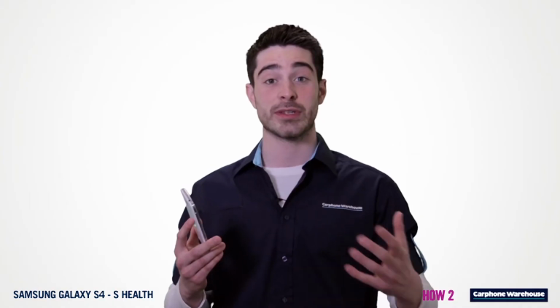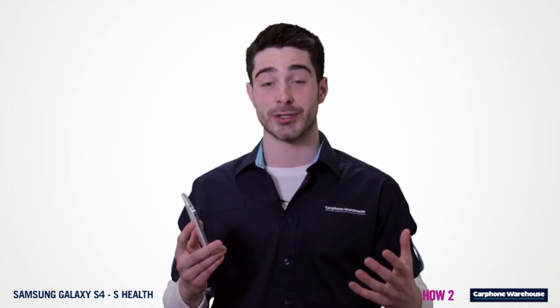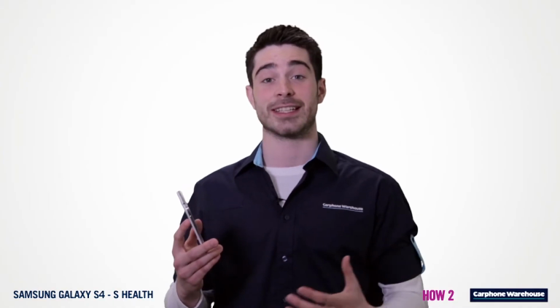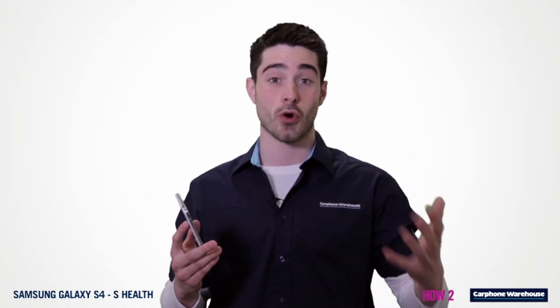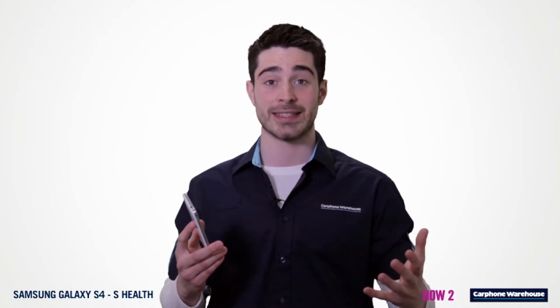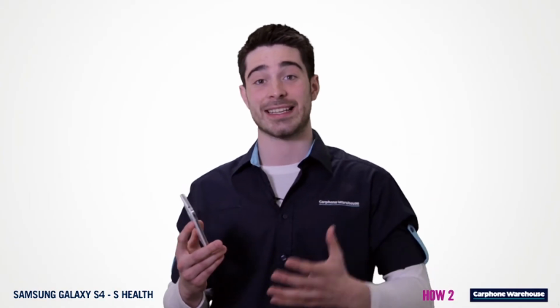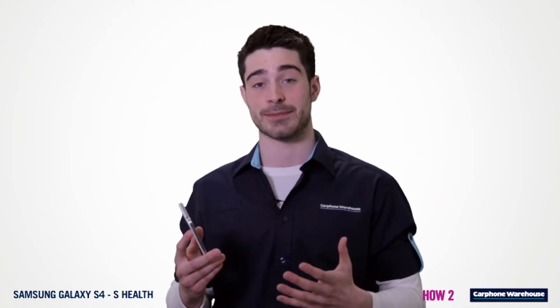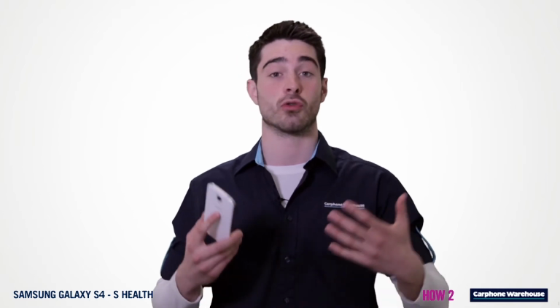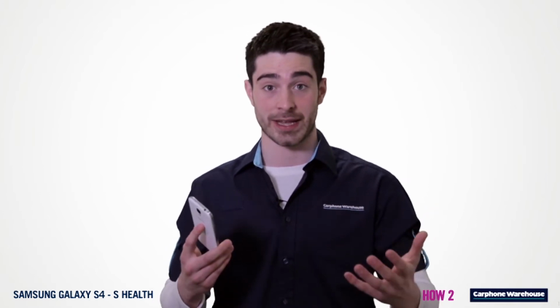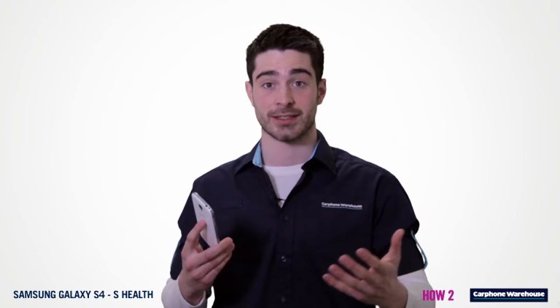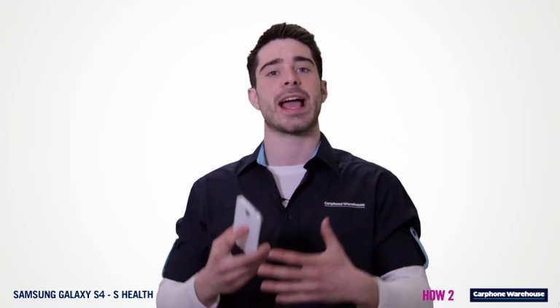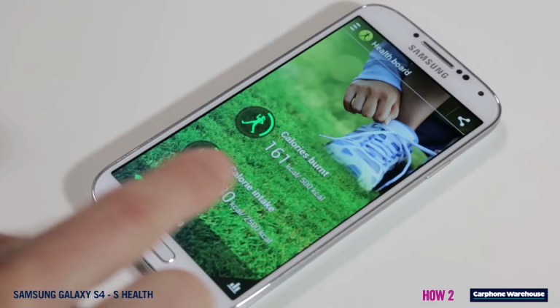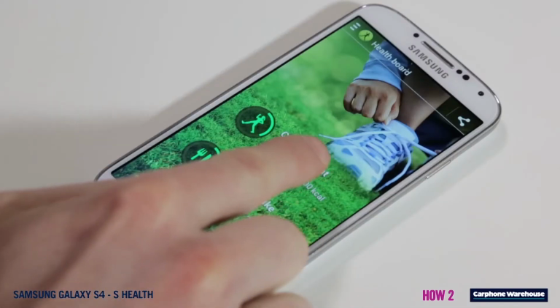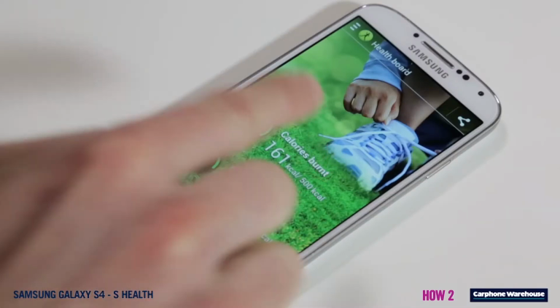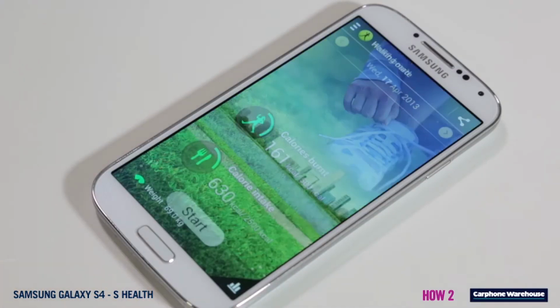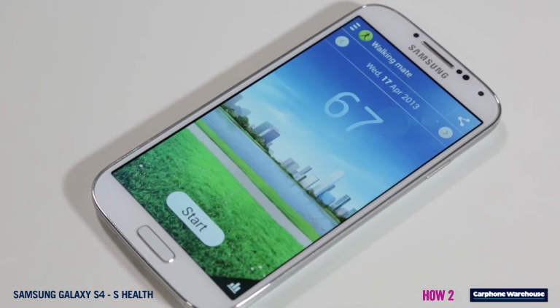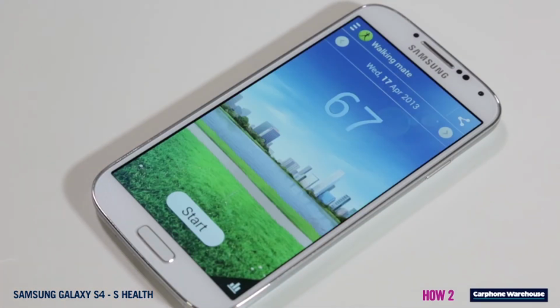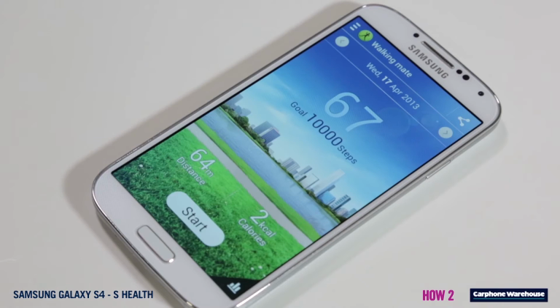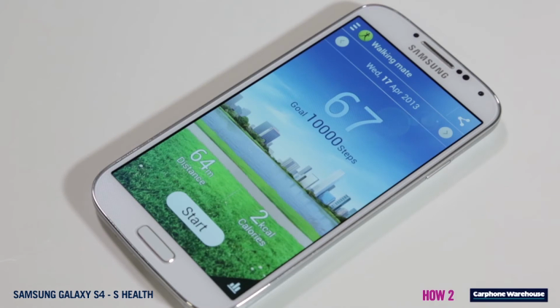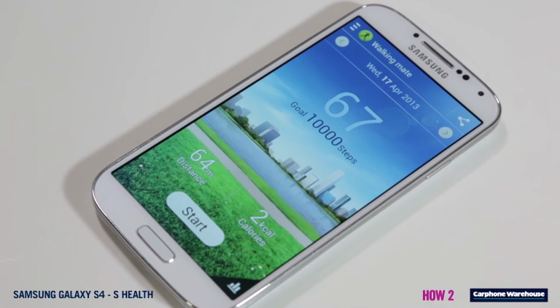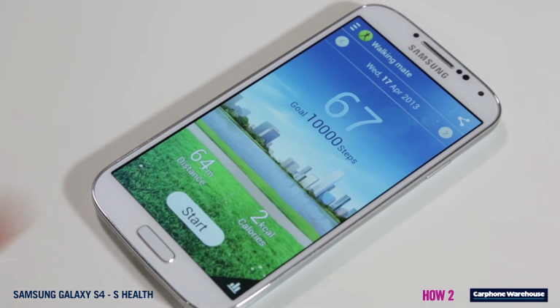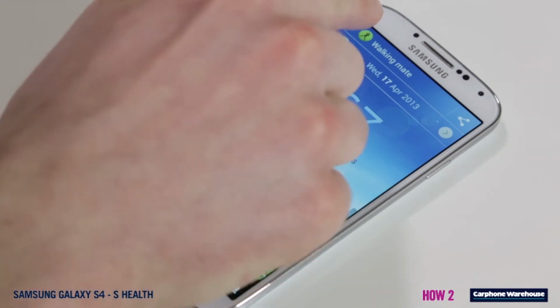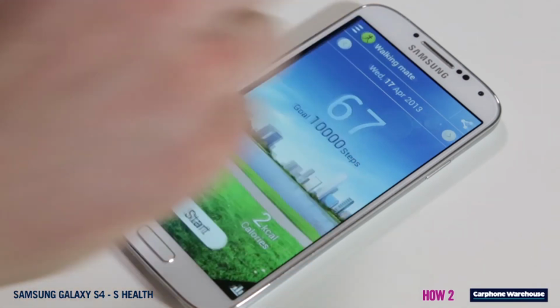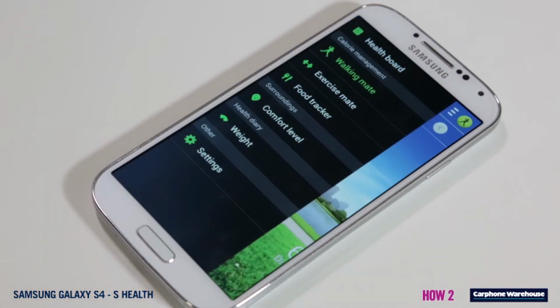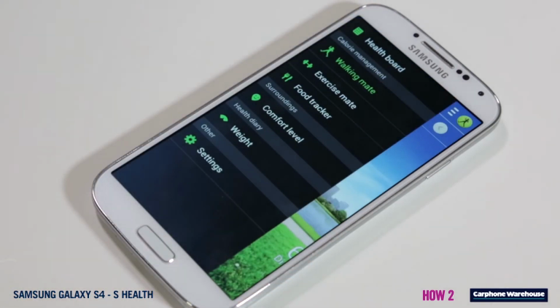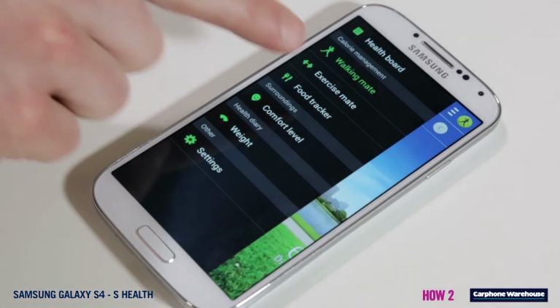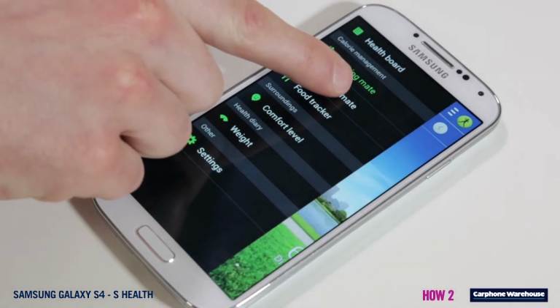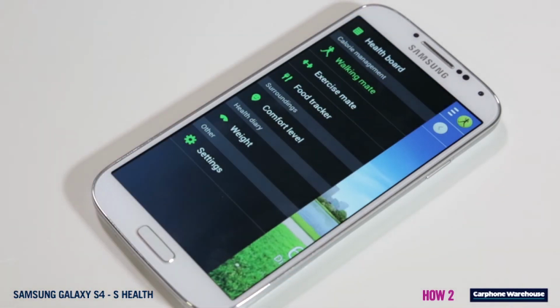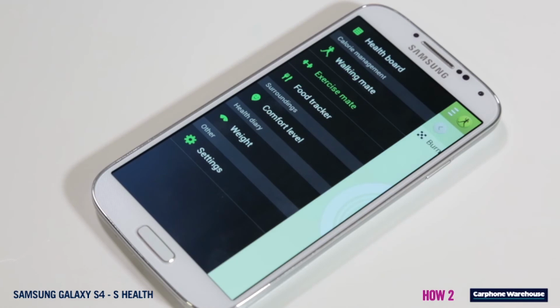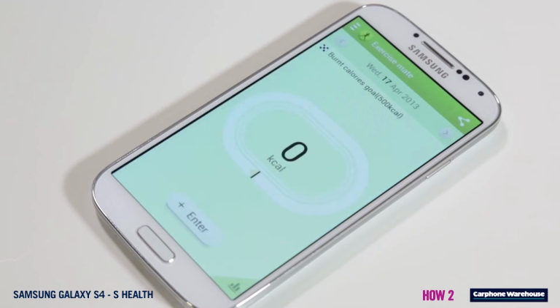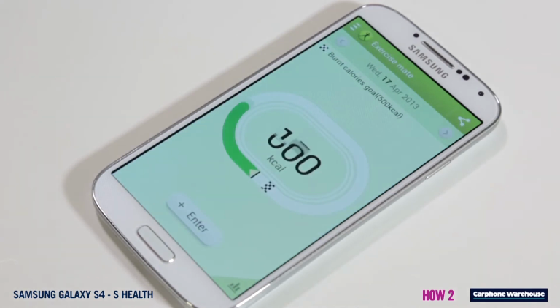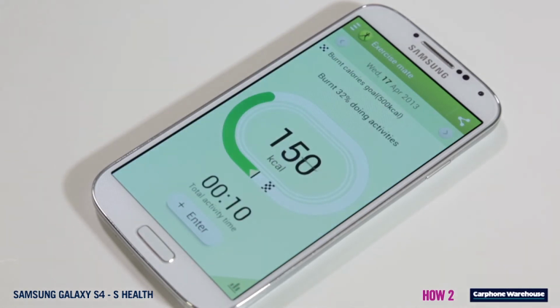Calories burnt links to Walkmate, Exercise Mate, or Running Mate to display how many calories you've burned during those activities. Running Mate needs to be downloaded from the Google Play Store, but Walkmate and Exercise Mate are already pre-installed on your device.